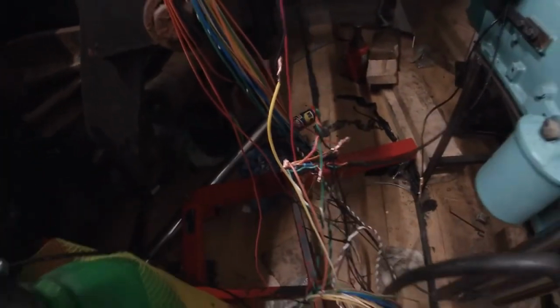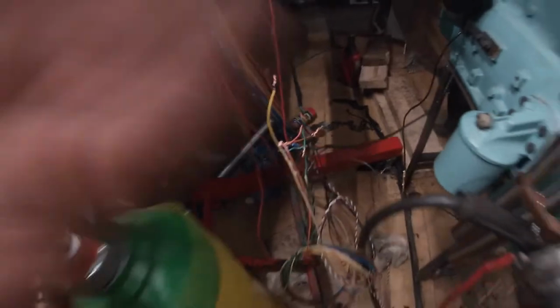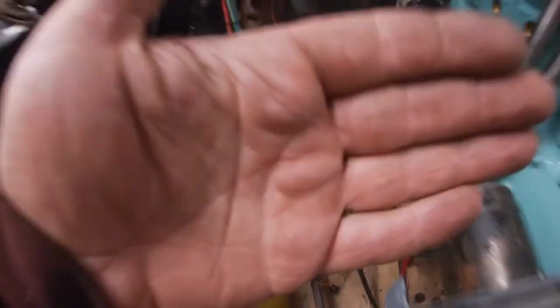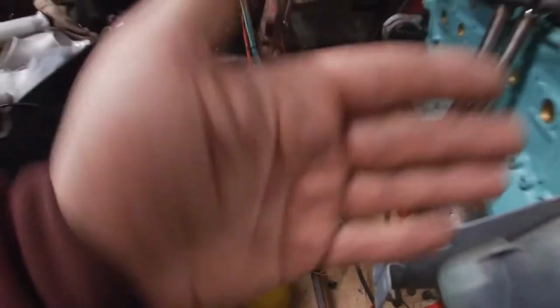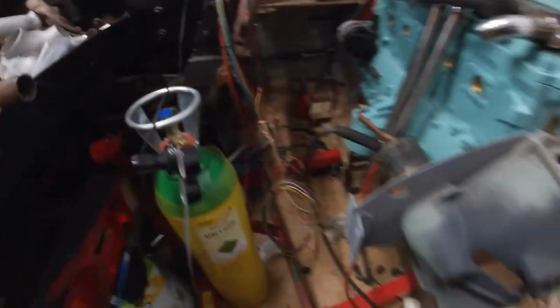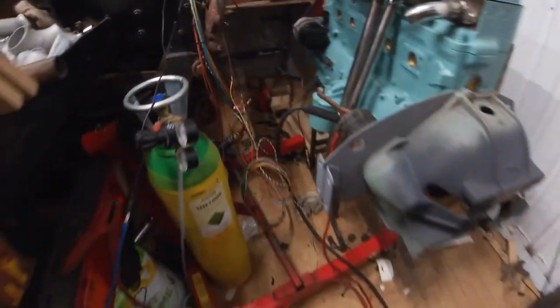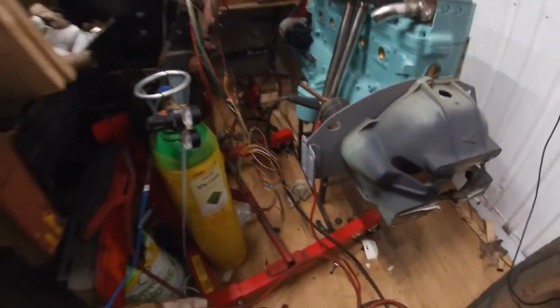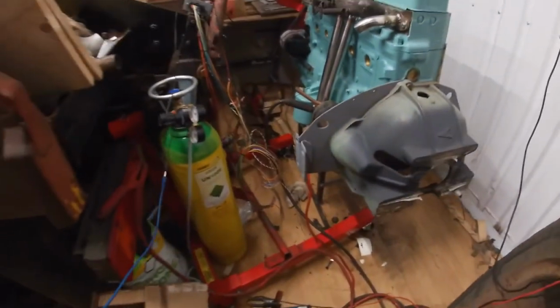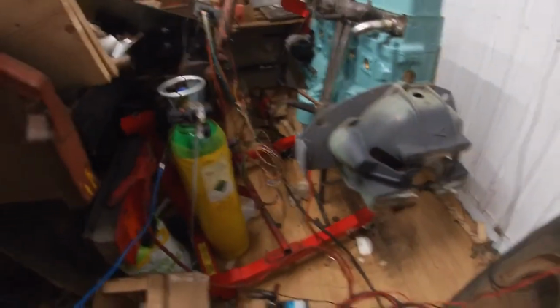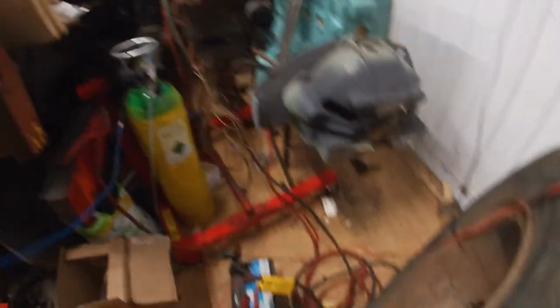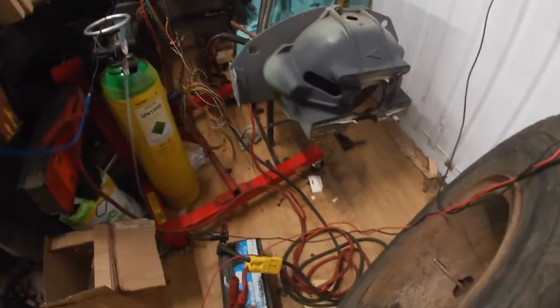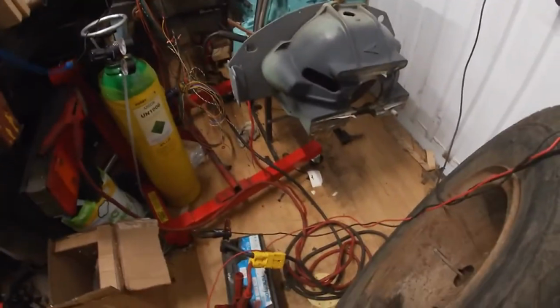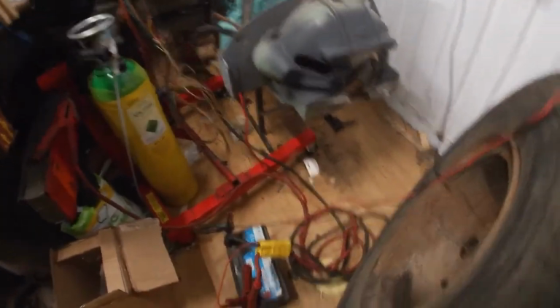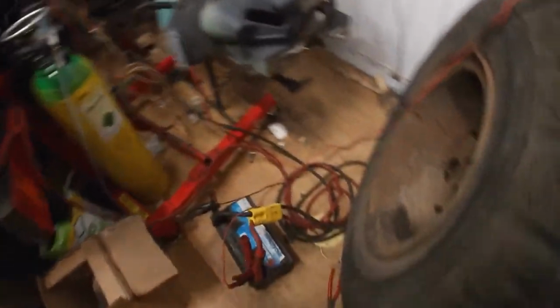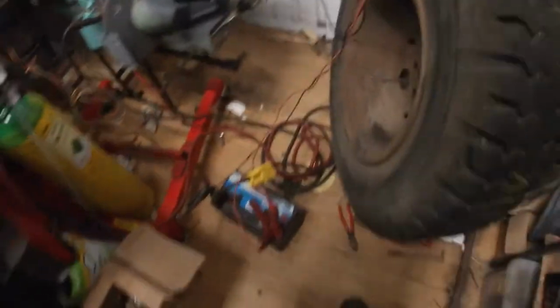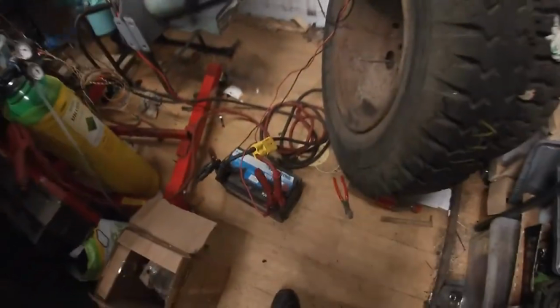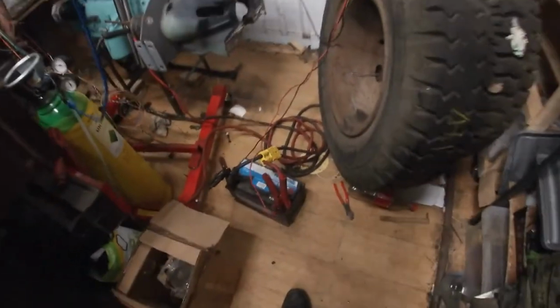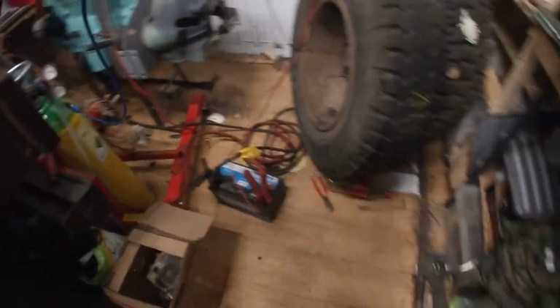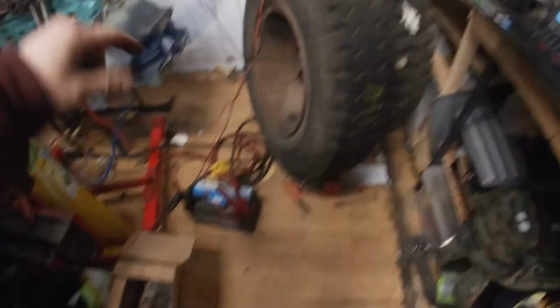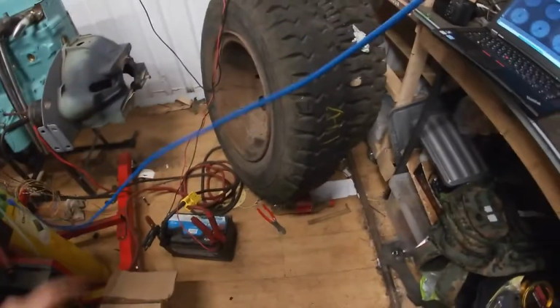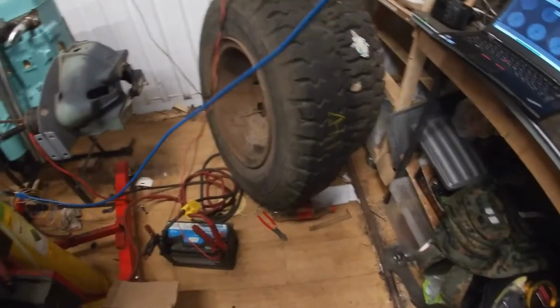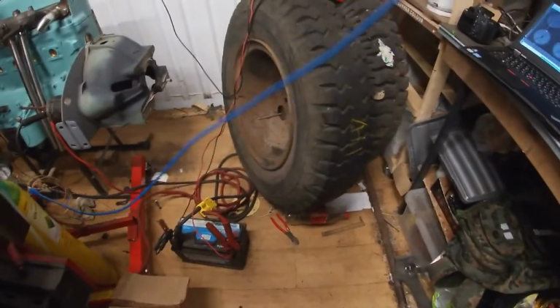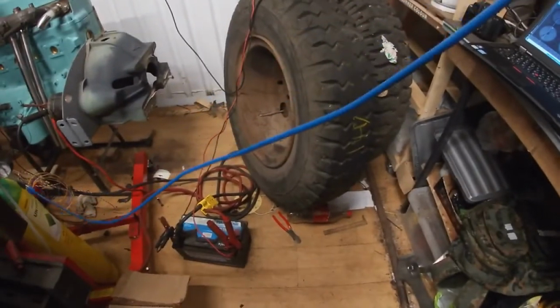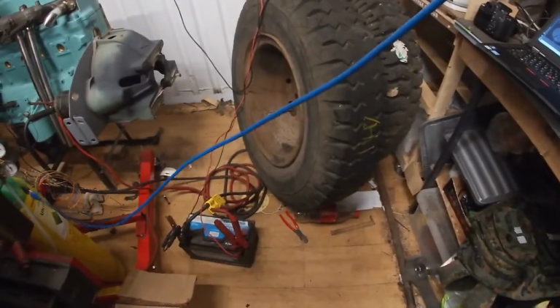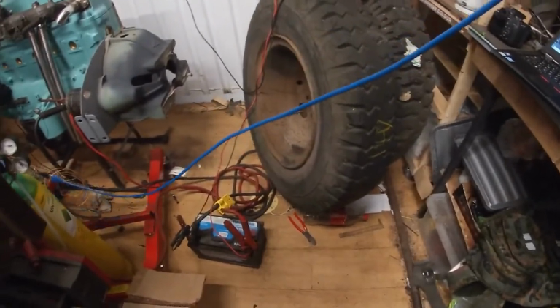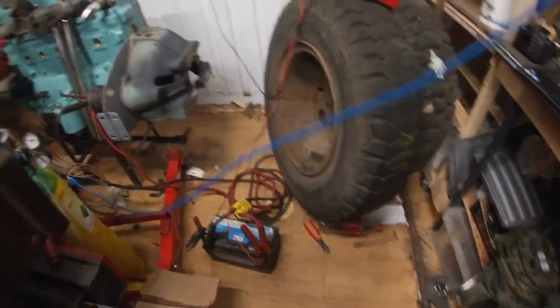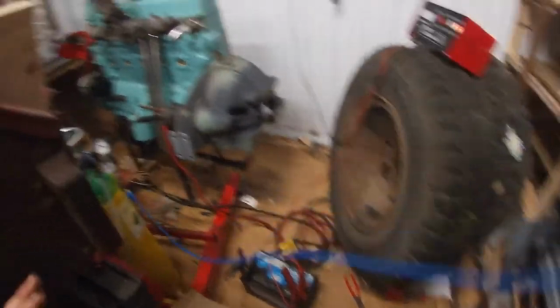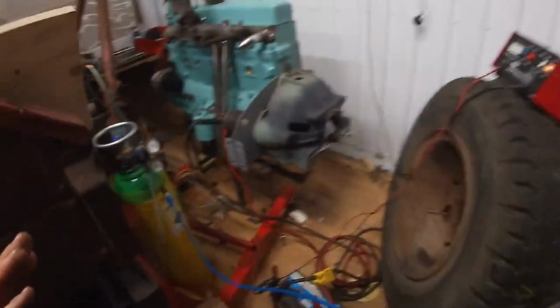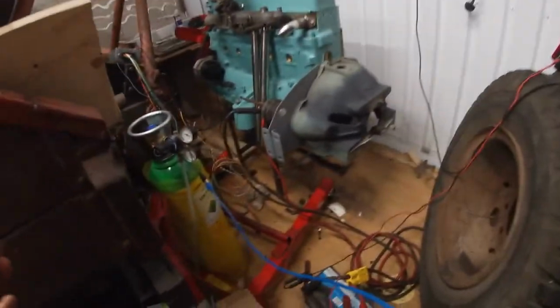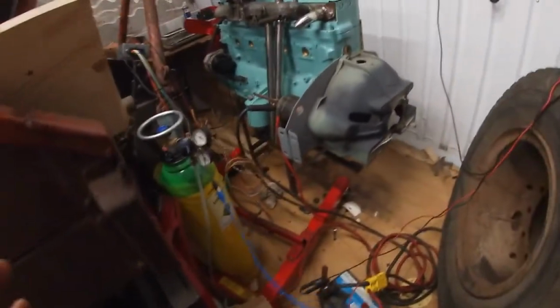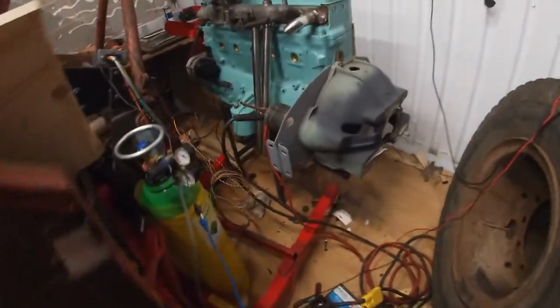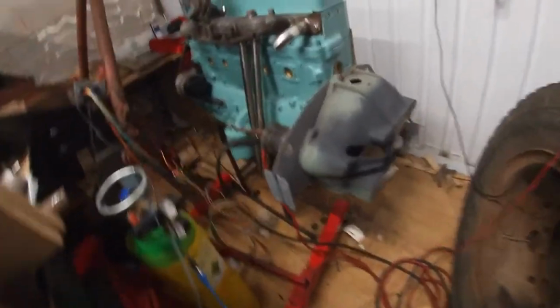I suppose I best avert your eyes from that. If you're thinking this looks like an absolute clusterfuck, you're absolutely right.